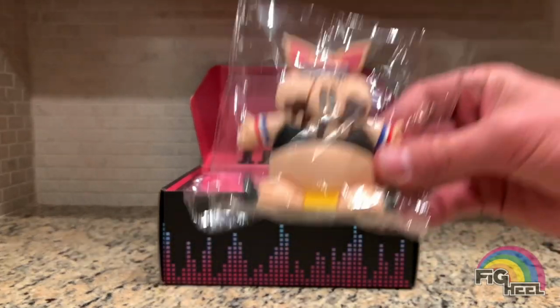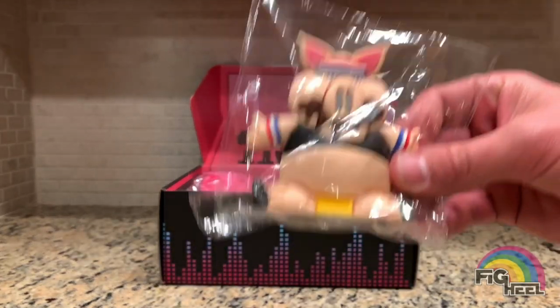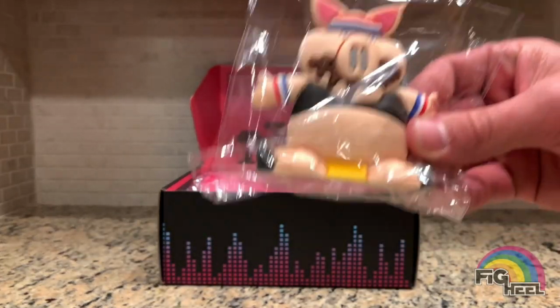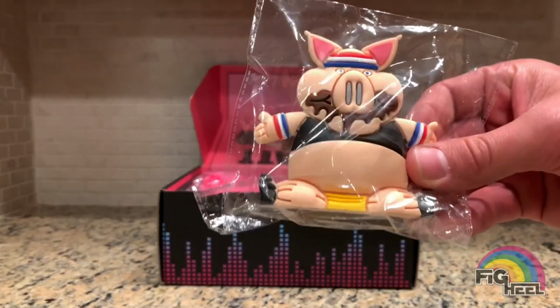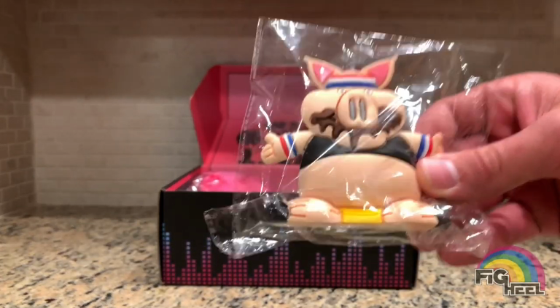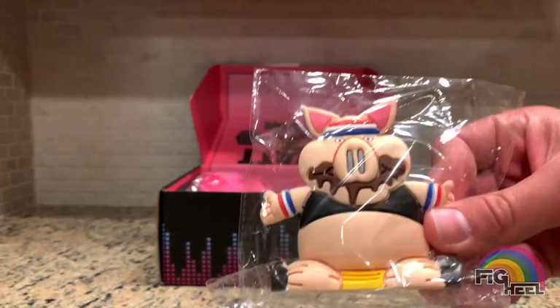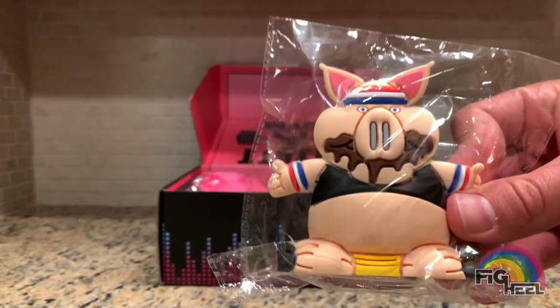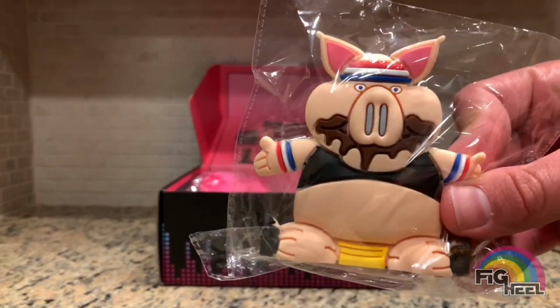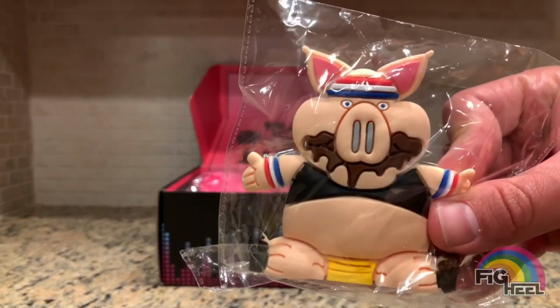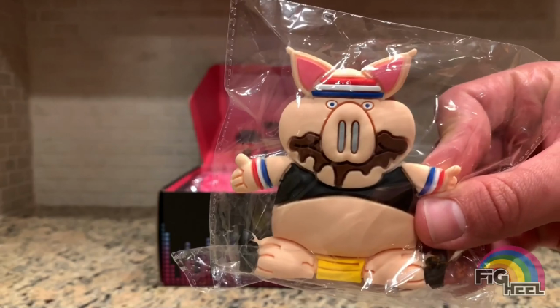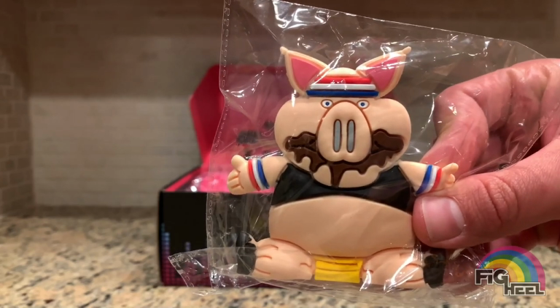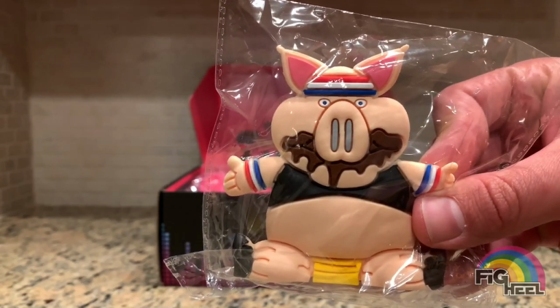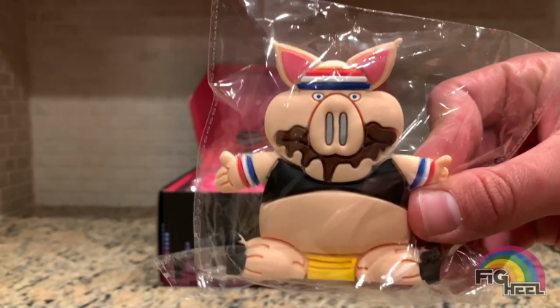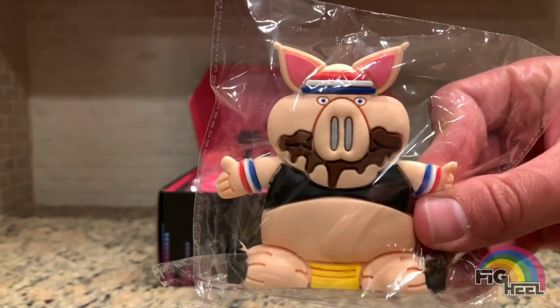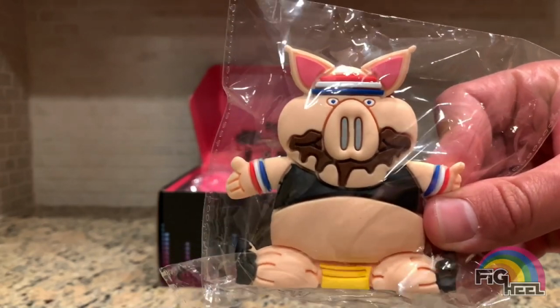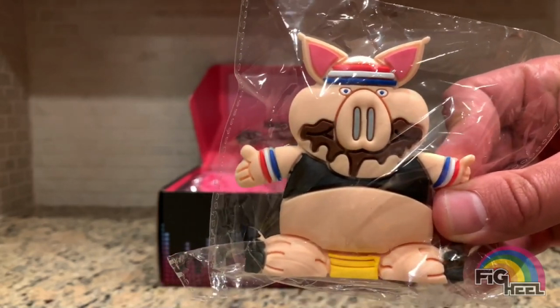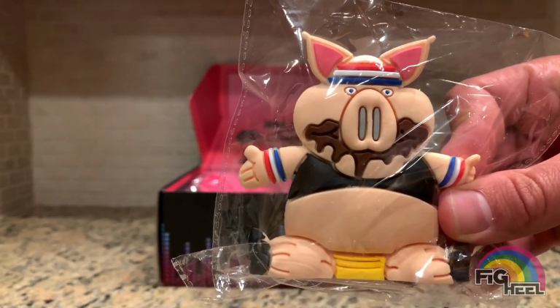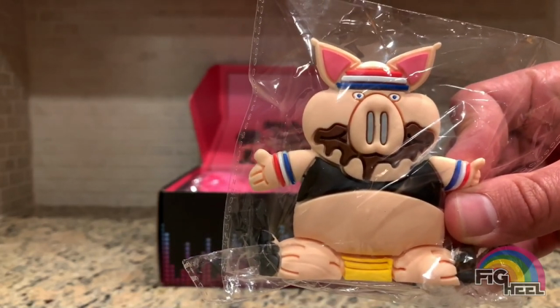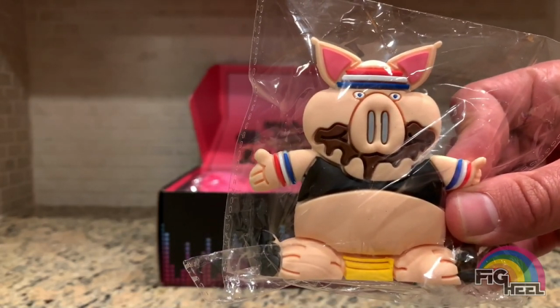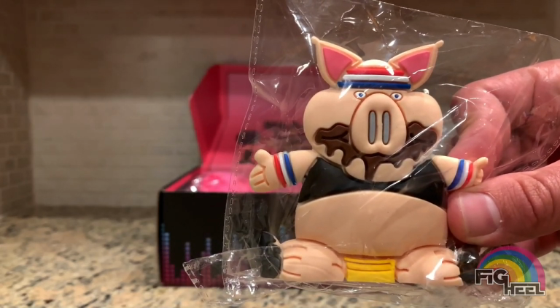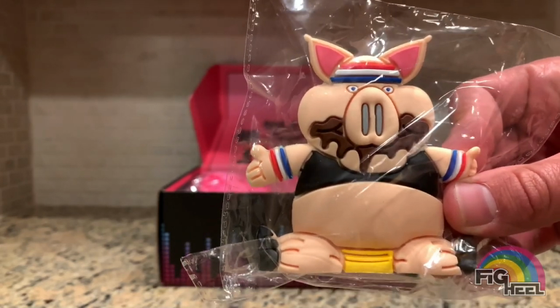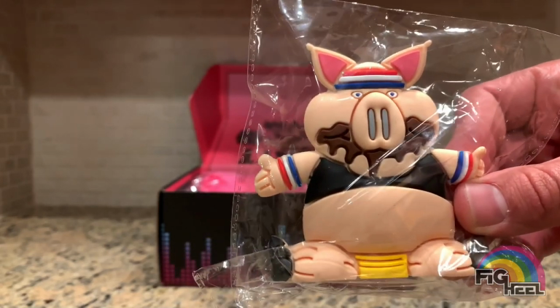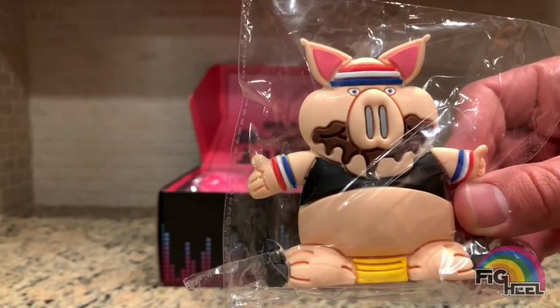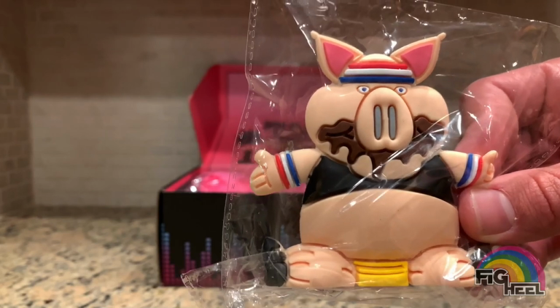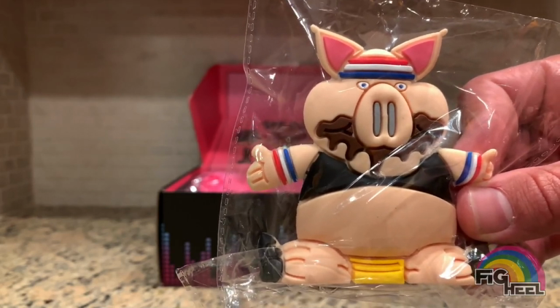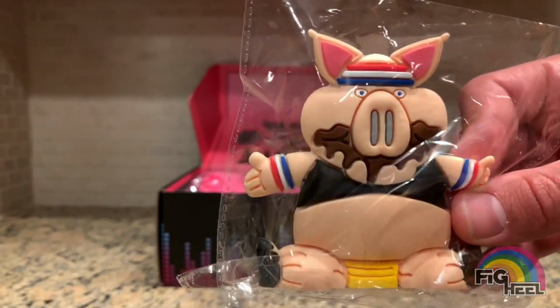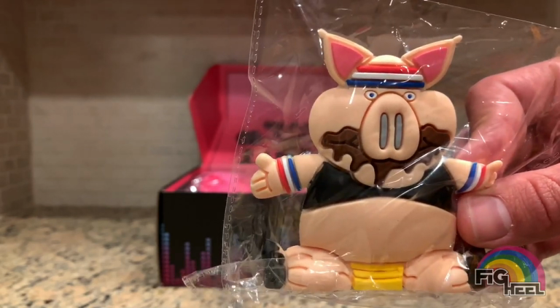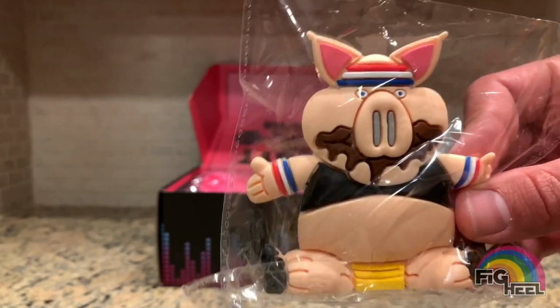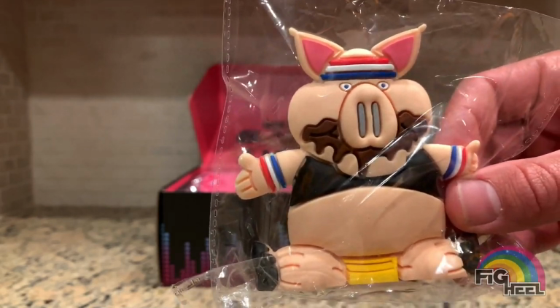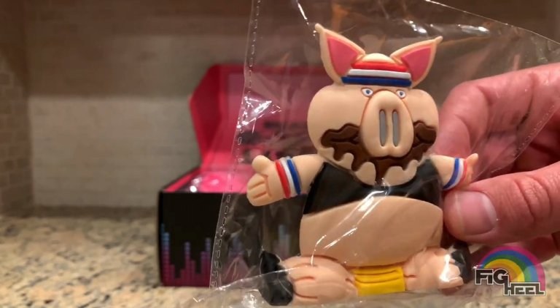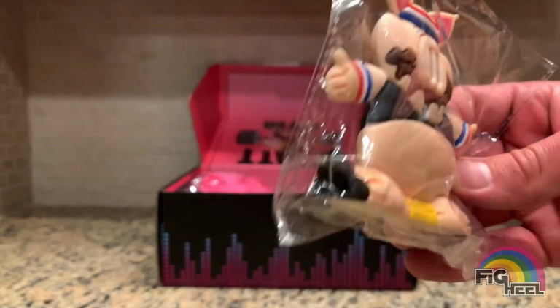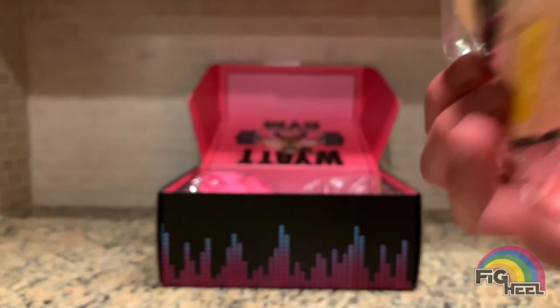It's a micro brawler style figure, a little bit bigger than a micro brawler. He's got chocolate all over his mouth, the headband on, underwear, and the blue mini-style shirt where his belly's showing.